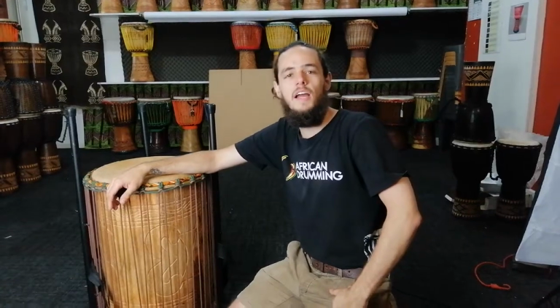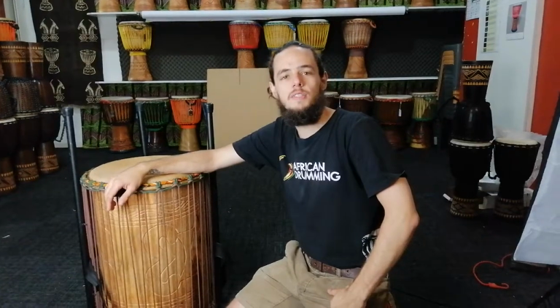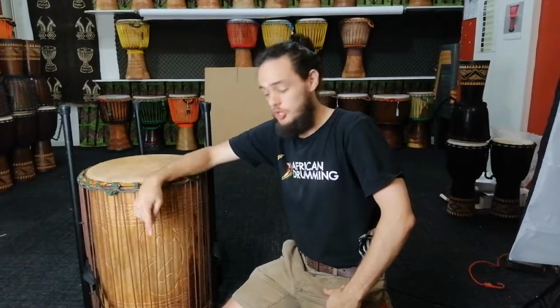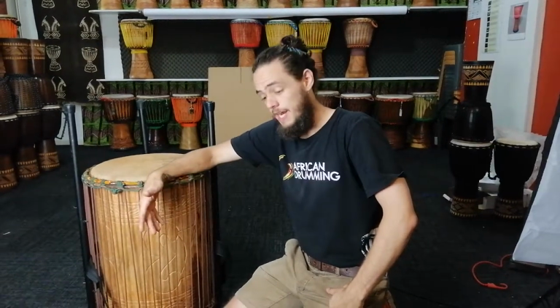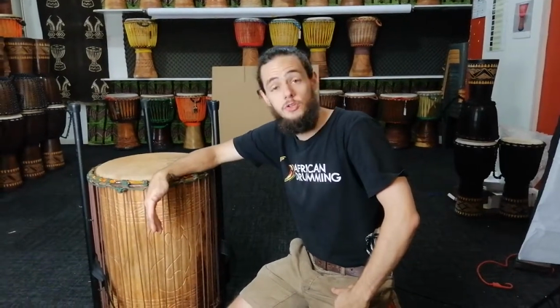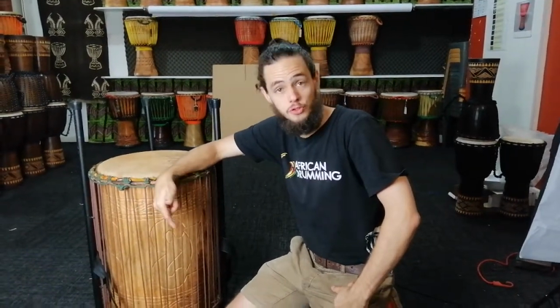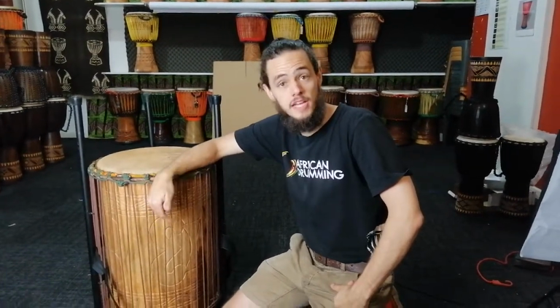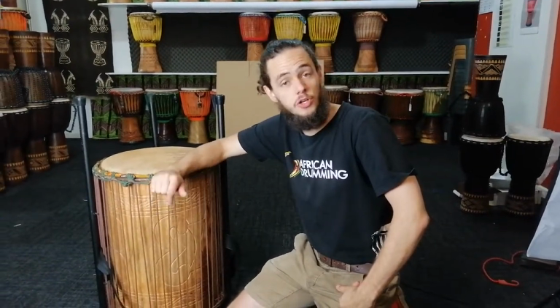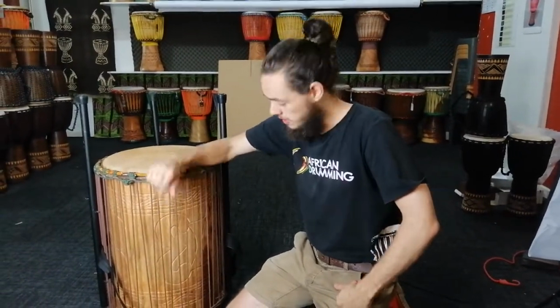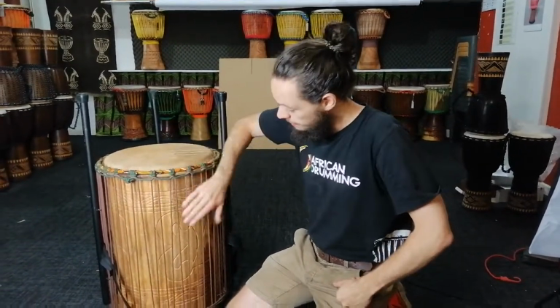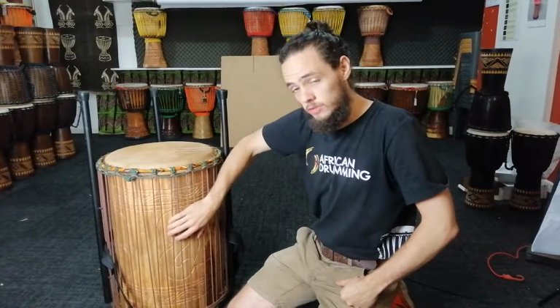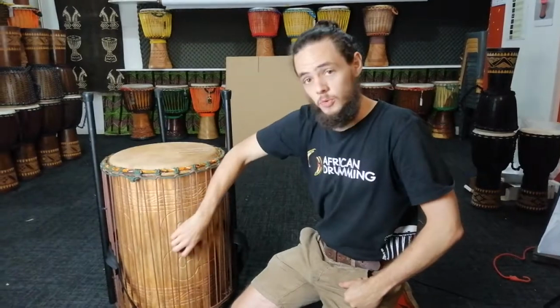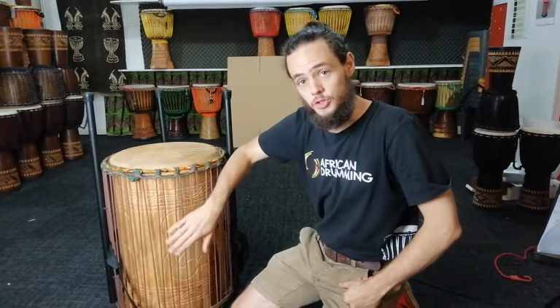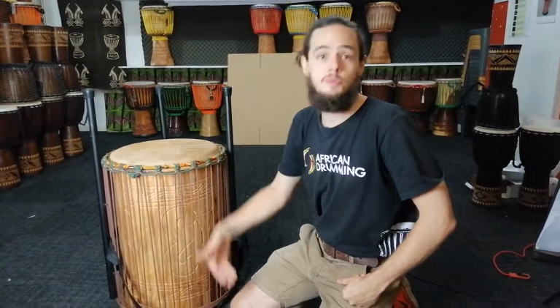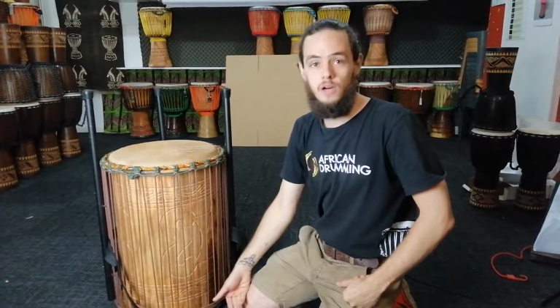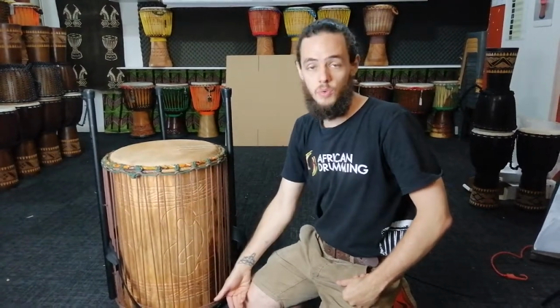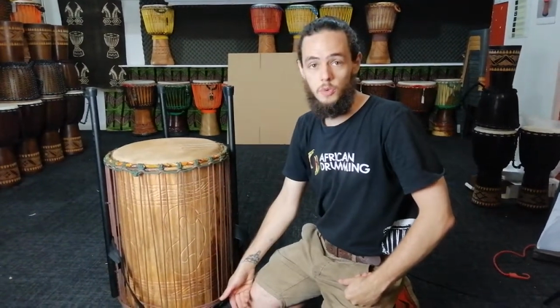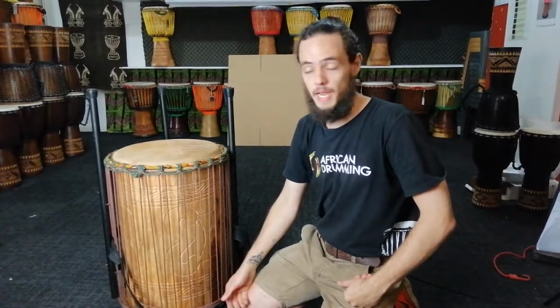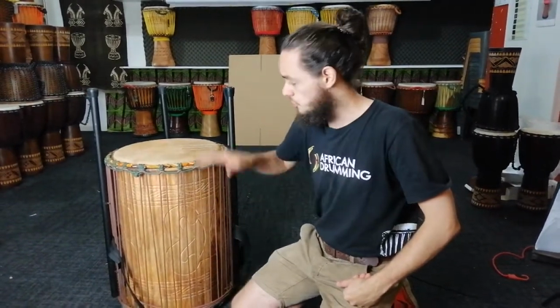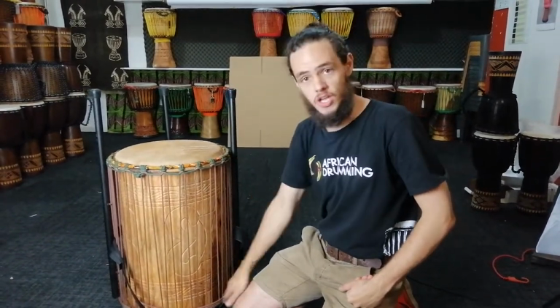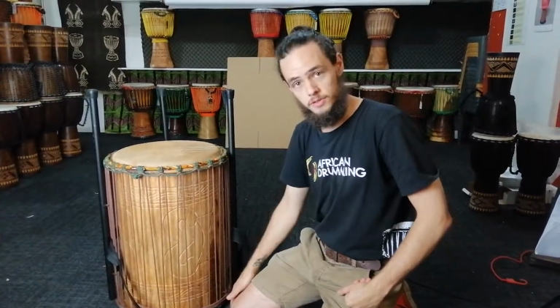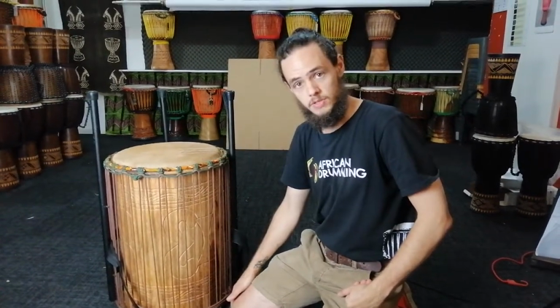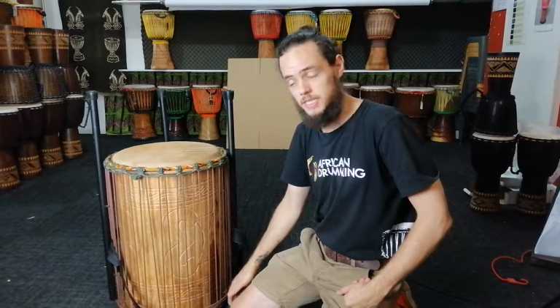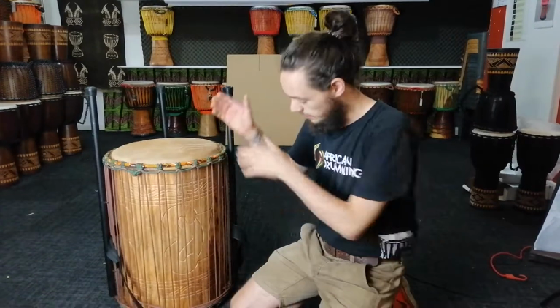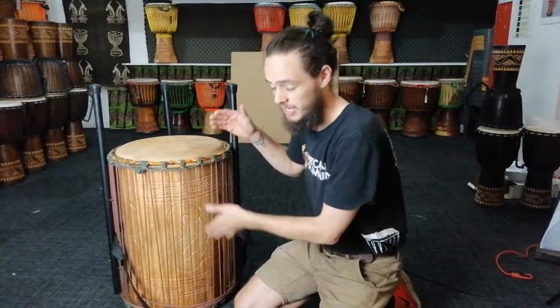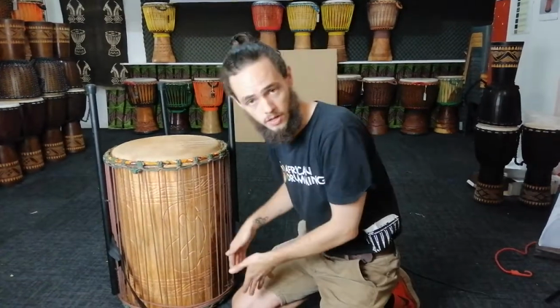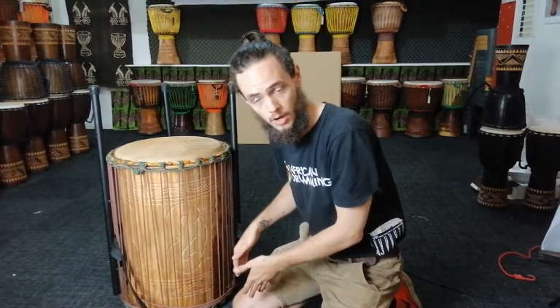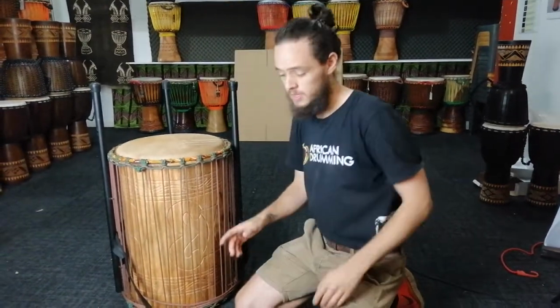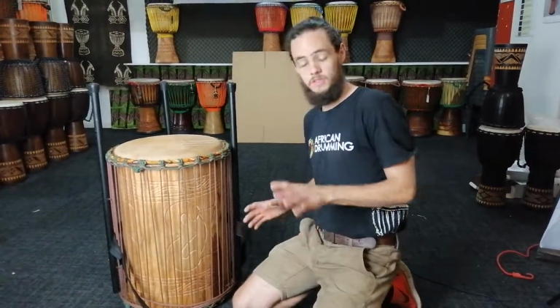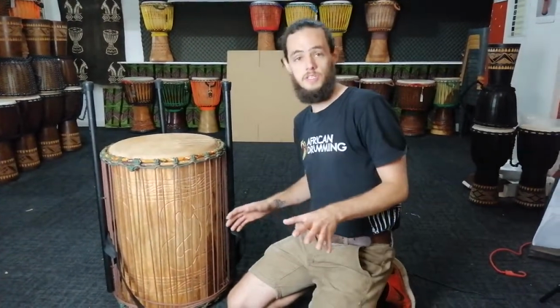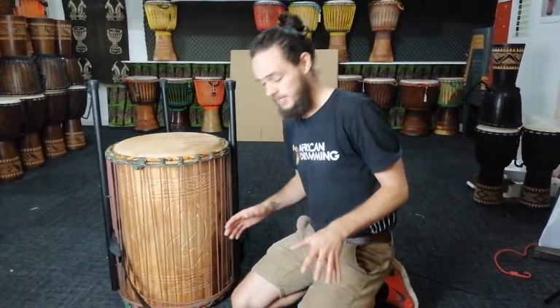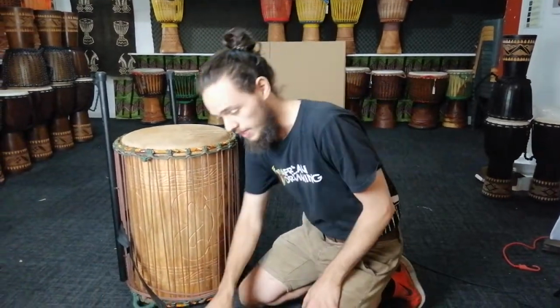Hey guys, I'm going to show you quickly how to put your dunn stands onto your dunn. First of all, you want to put your dunn upside down to the way that you want to play. Choose a side that you think sounds best and then put that side on the ground. This is the easiest way to get it all set up.